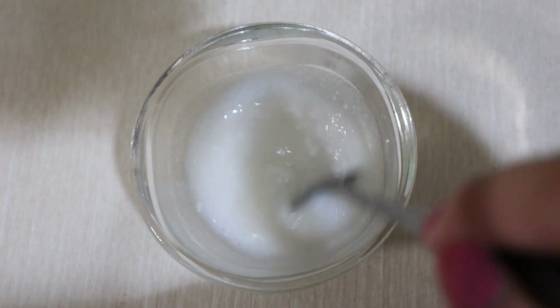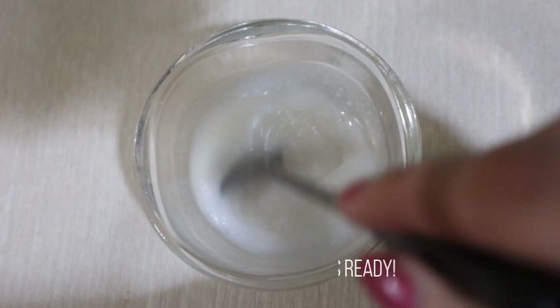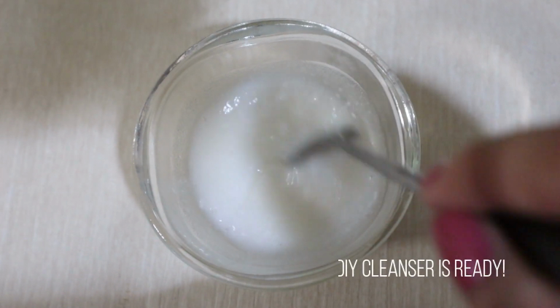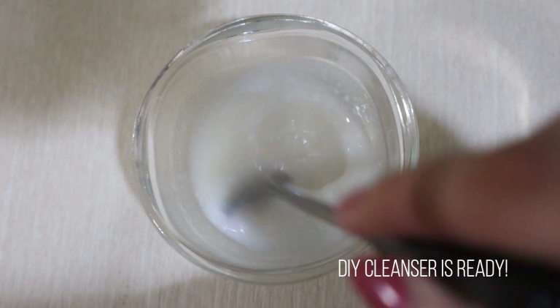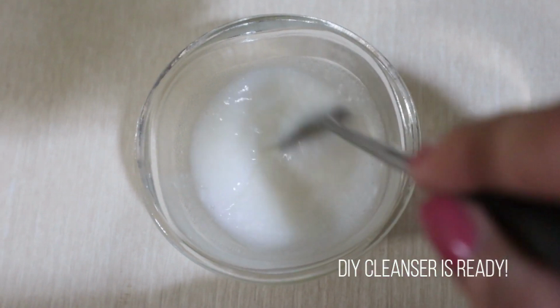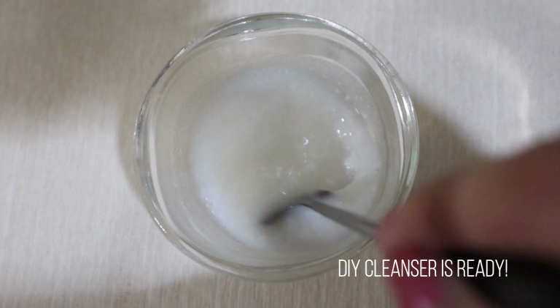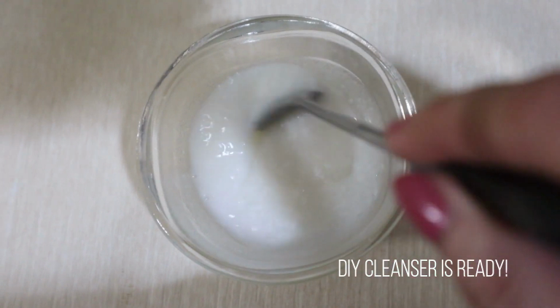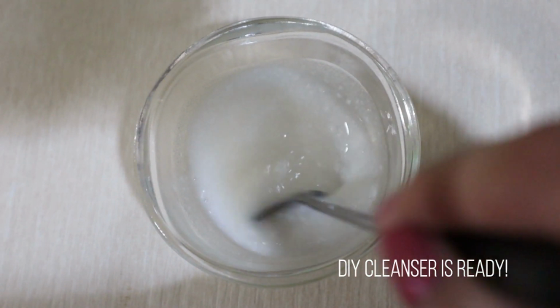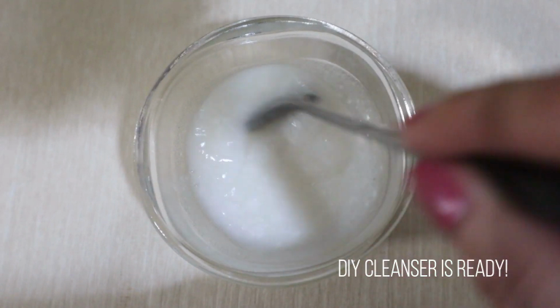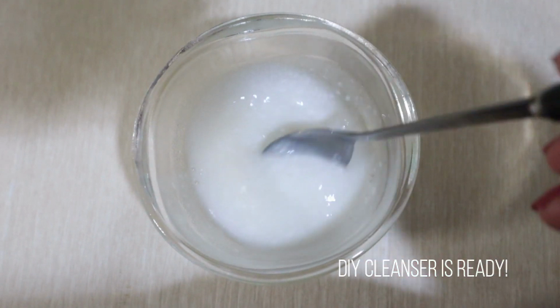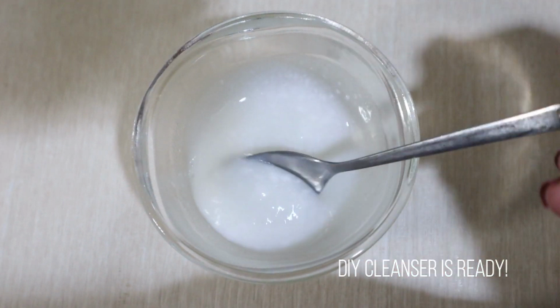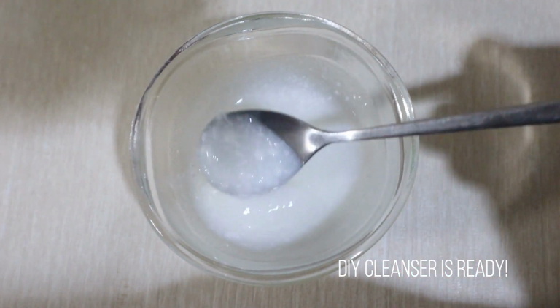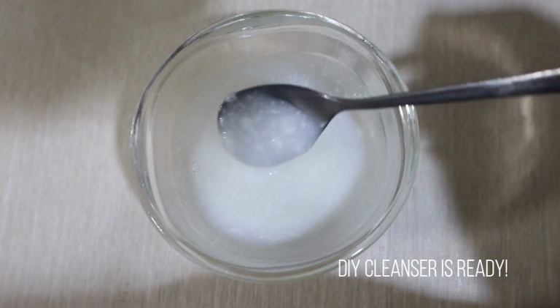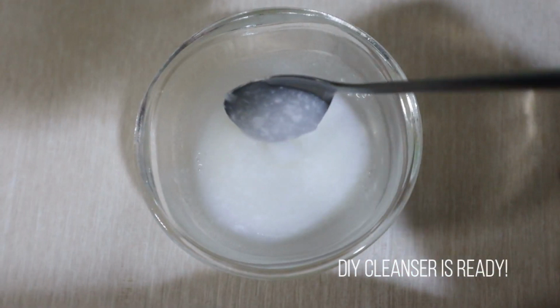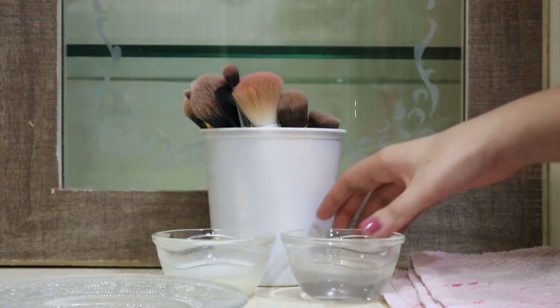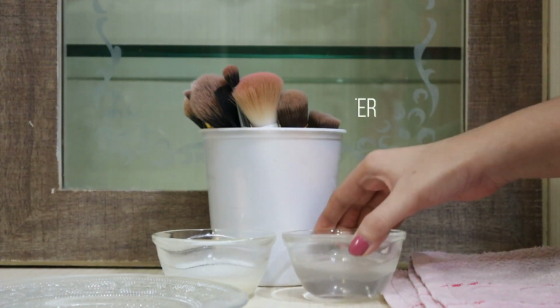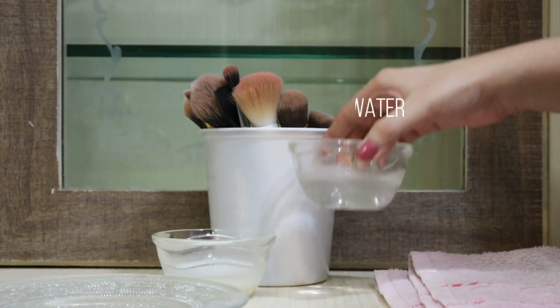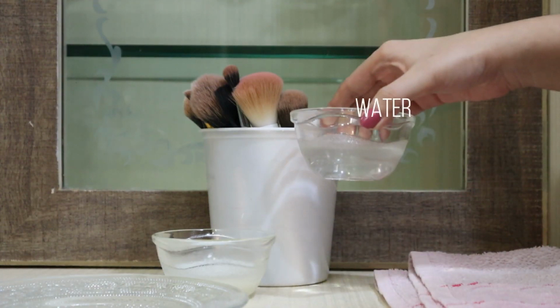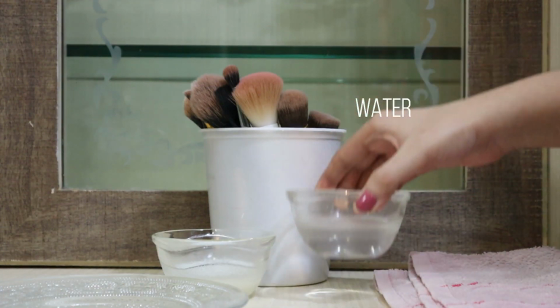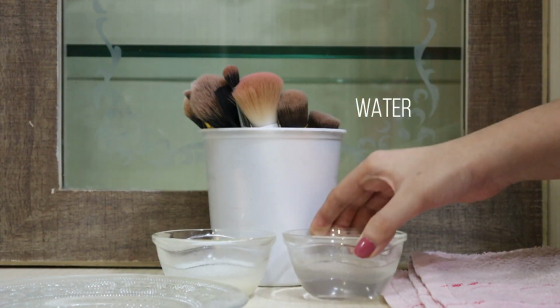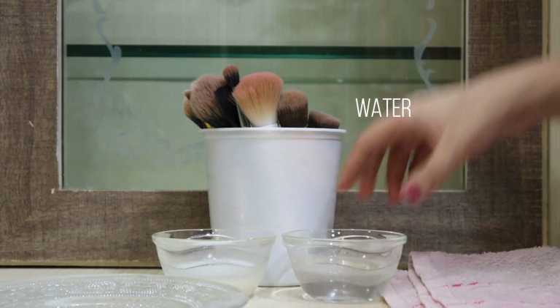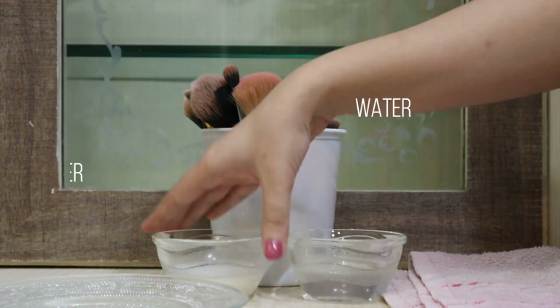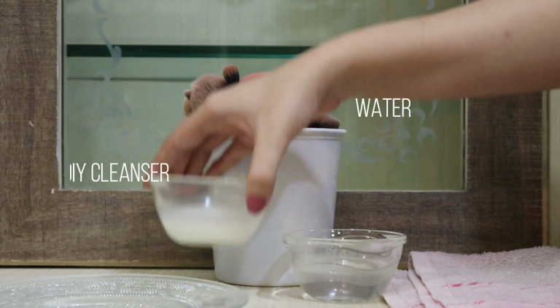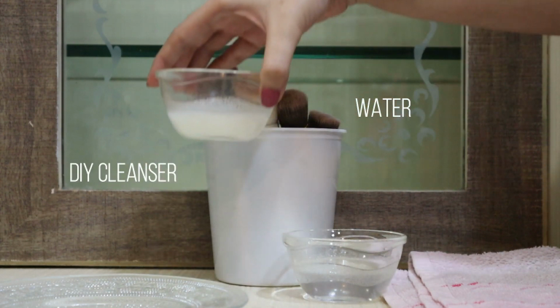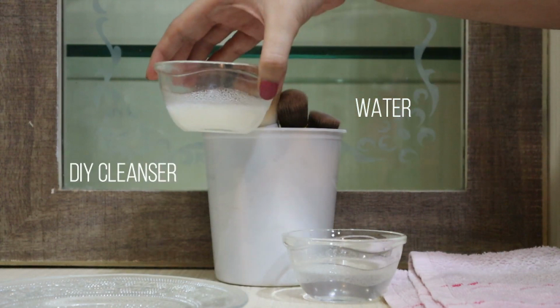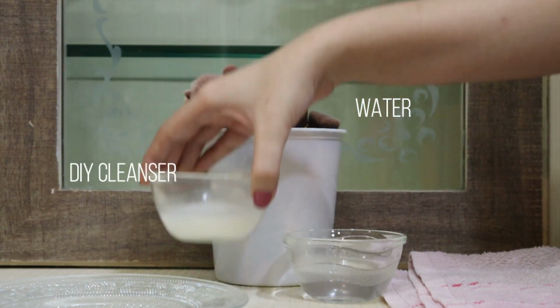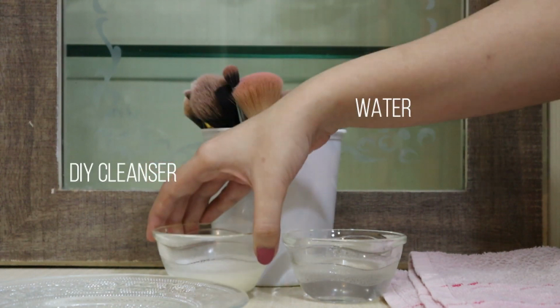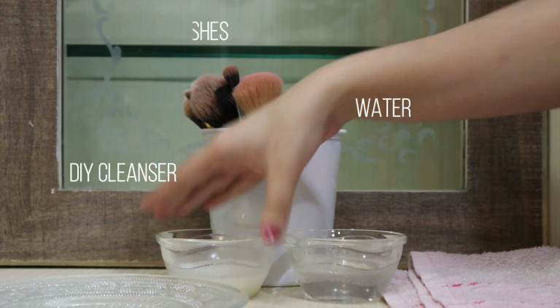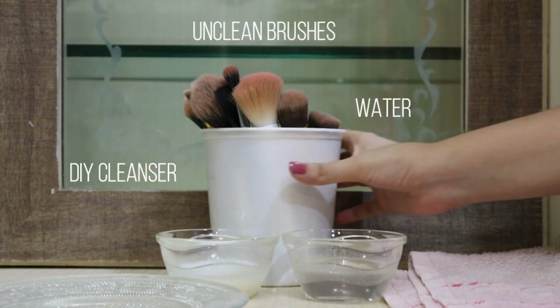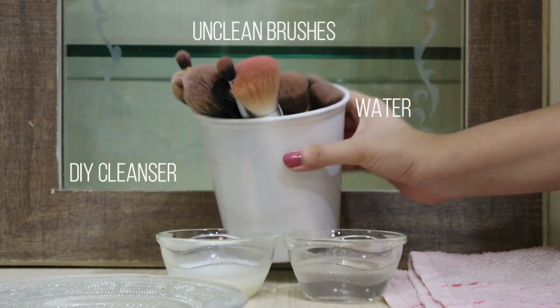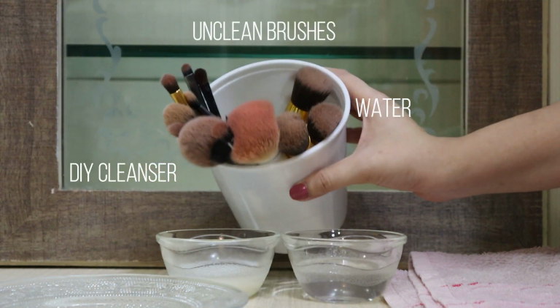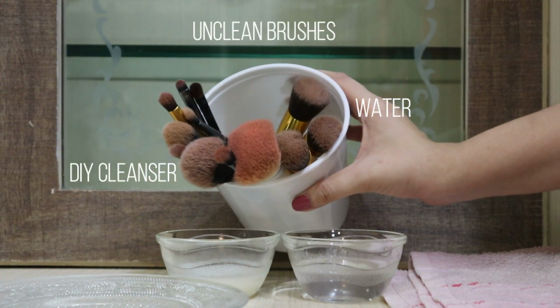We're going to mix the three and there we have it — our DIY cleanser is ready. Next we need some water, our DIY cleanser, and our unclean brushes.